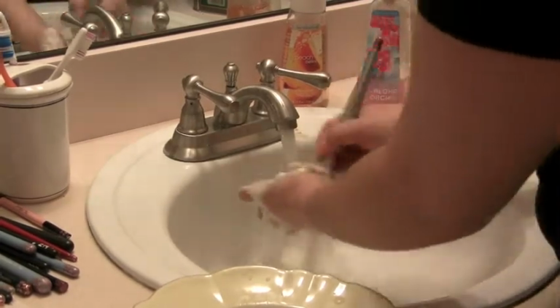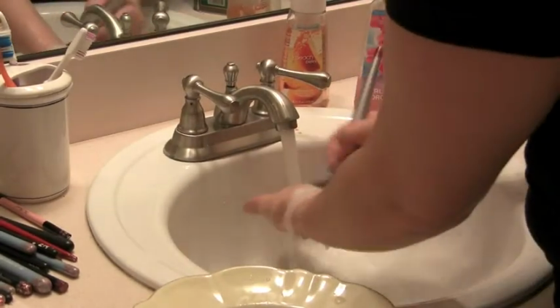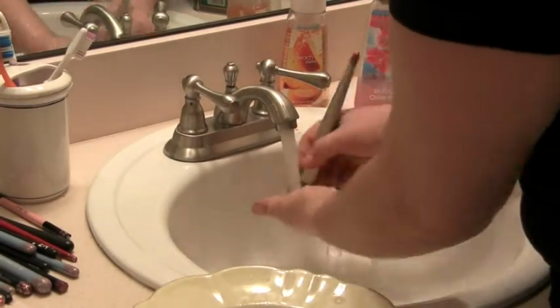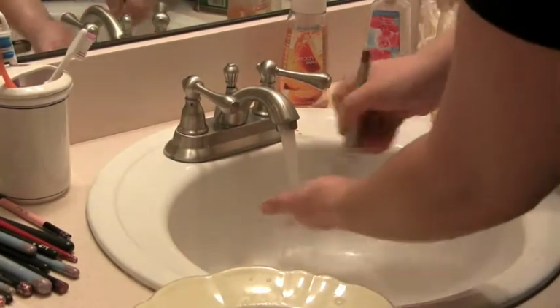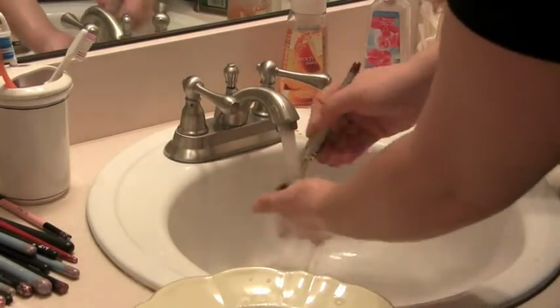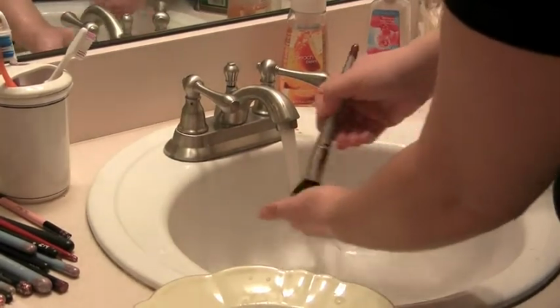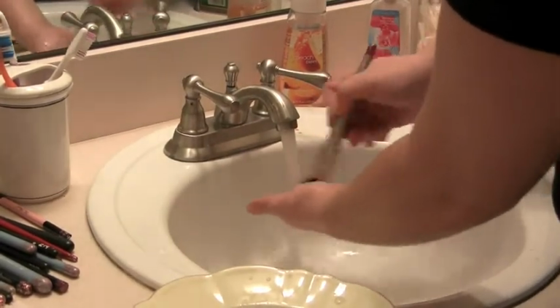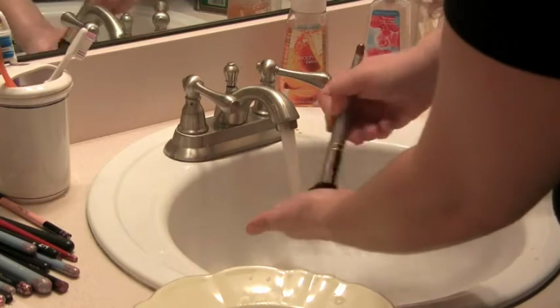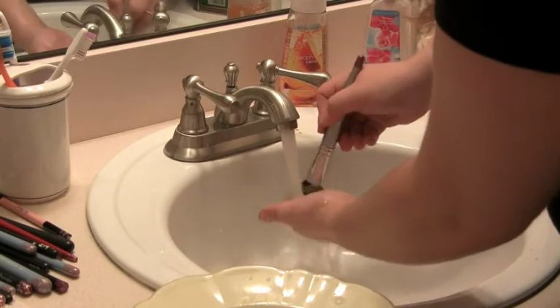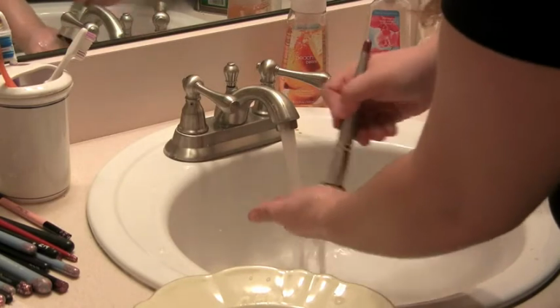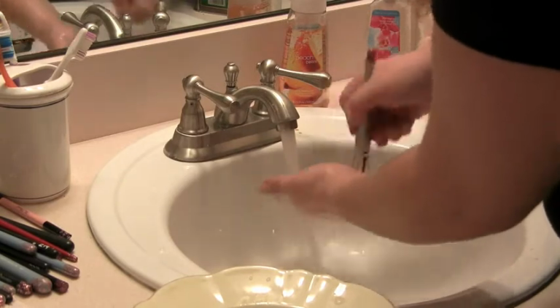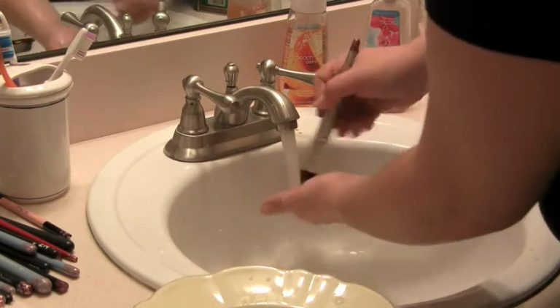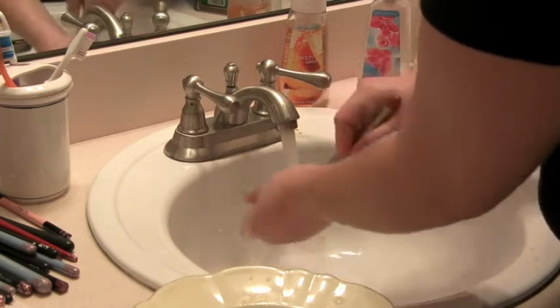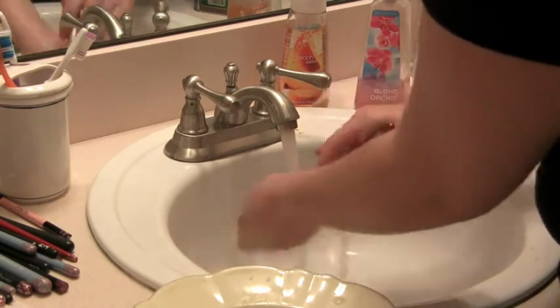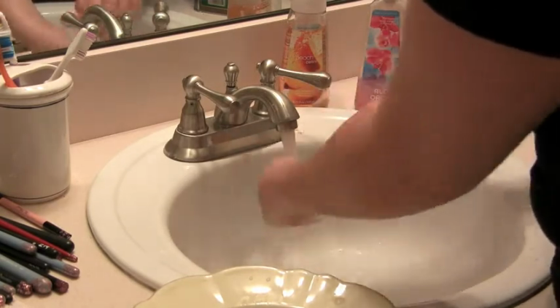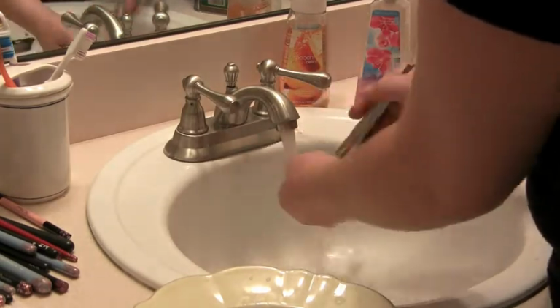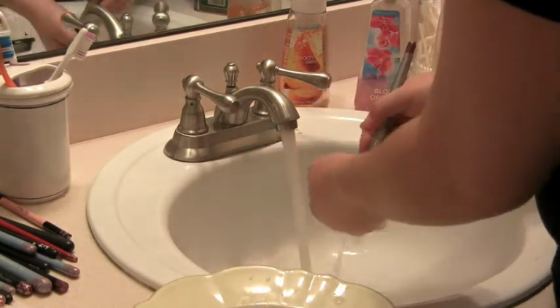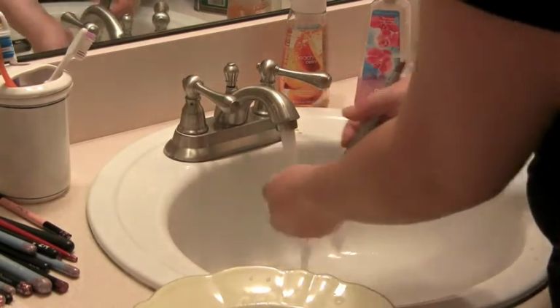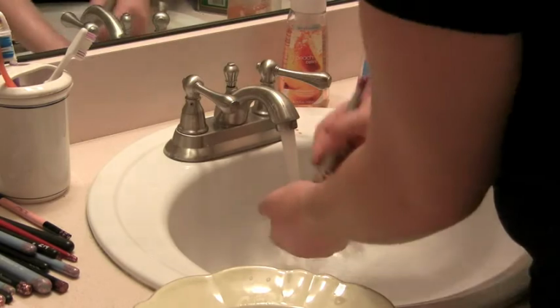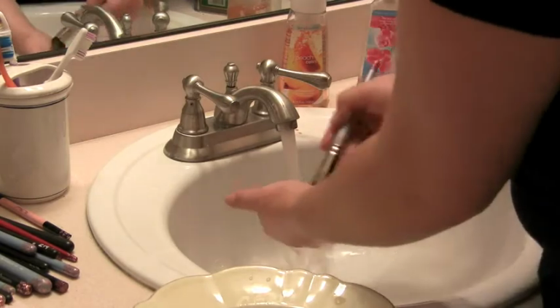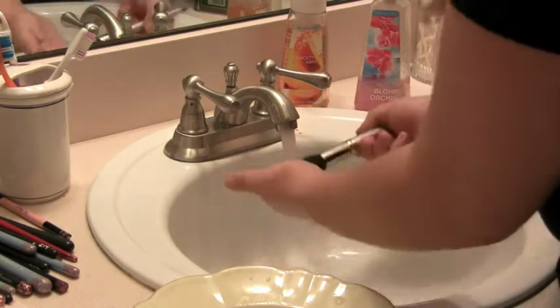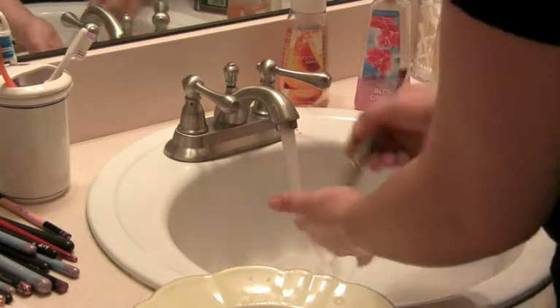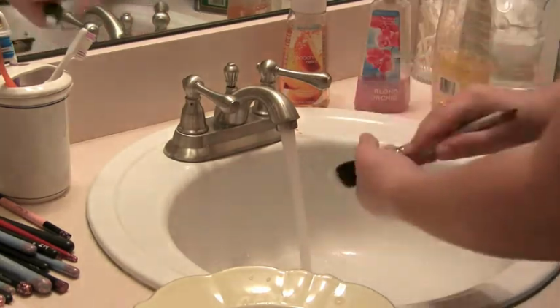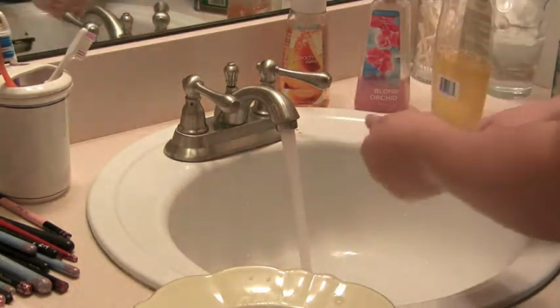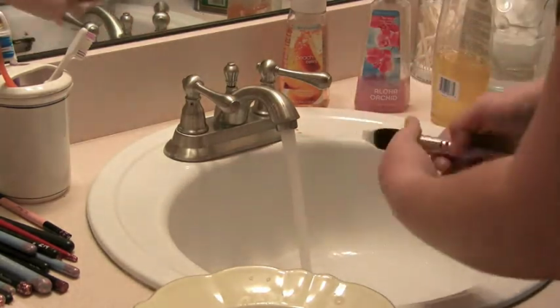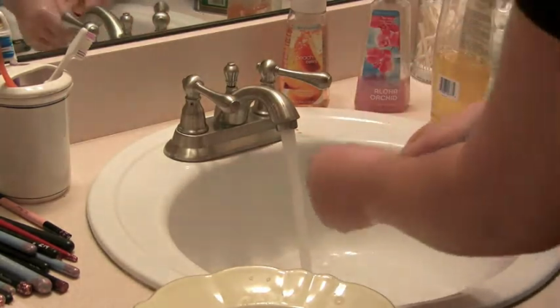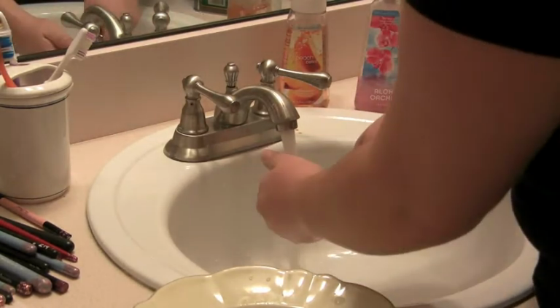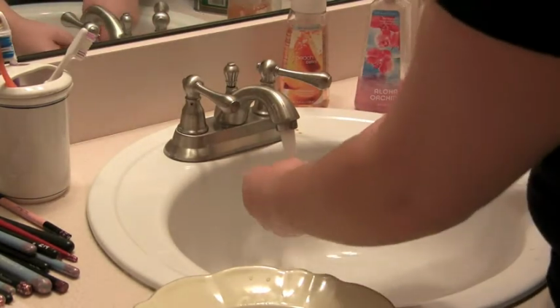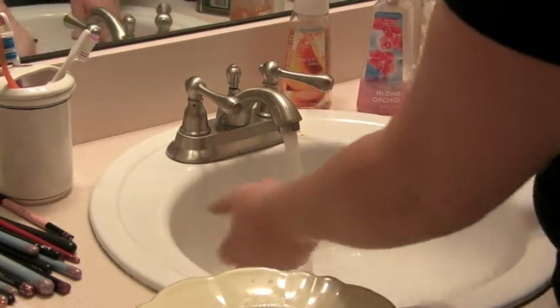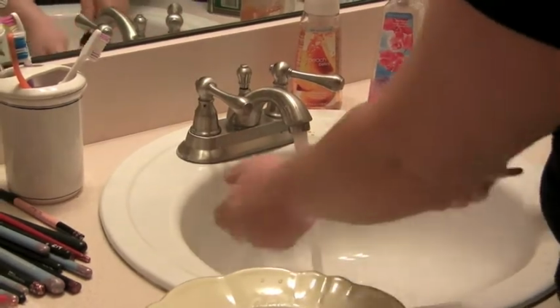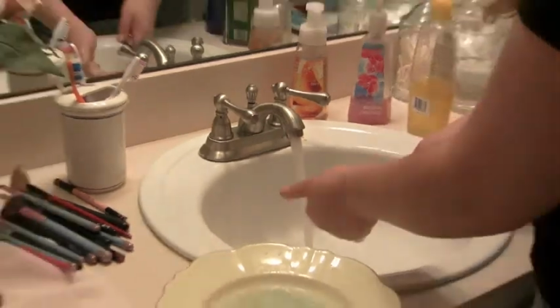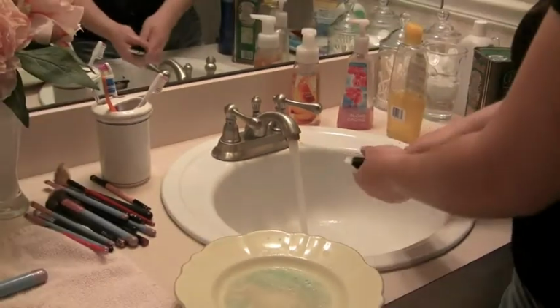MAC also has a really good brush cleaner — I don't know exactly what it's called, but it's a pink liquid and it's great for spot cleaning if you're using brushes back to back on people, or using a lot of eyeshadow colors and need to clean quickly. It's not too expensive — I believe it's around $14.